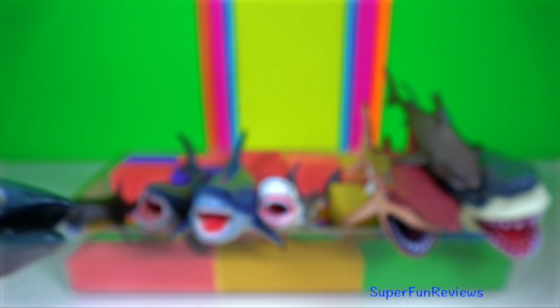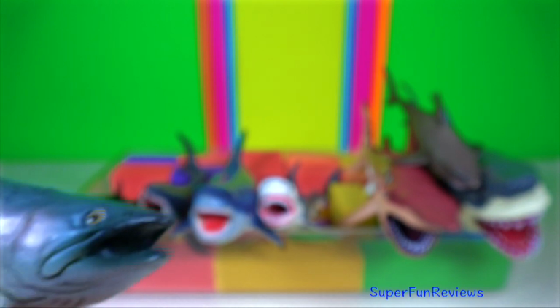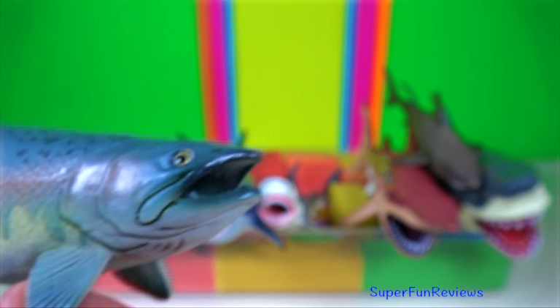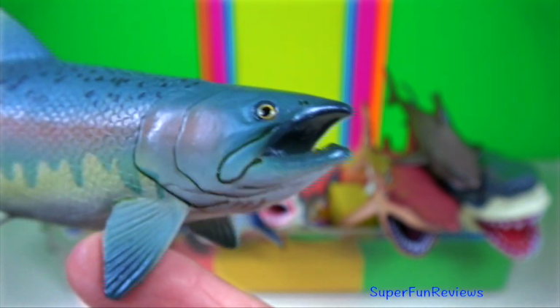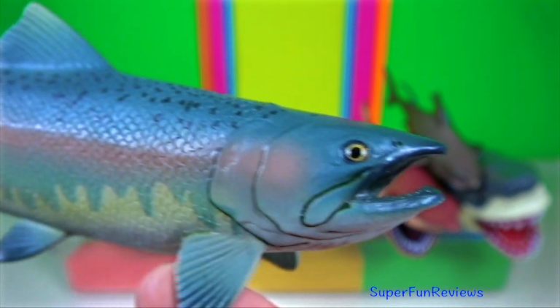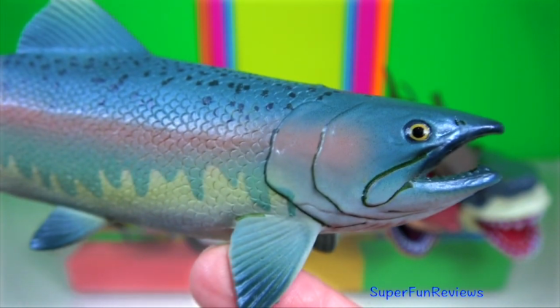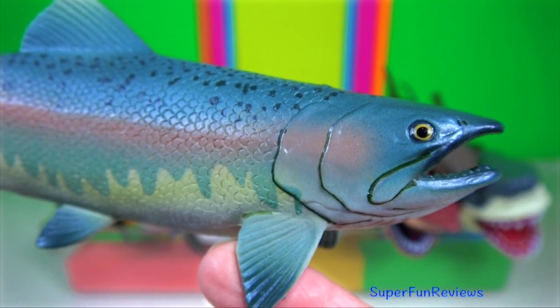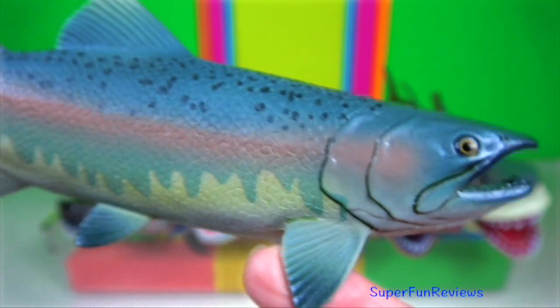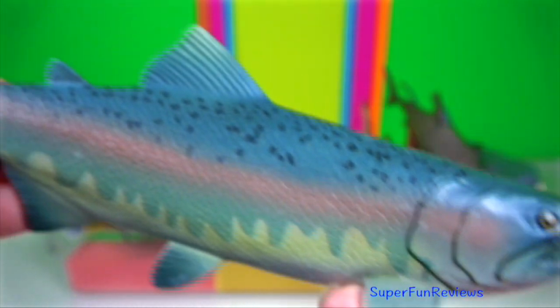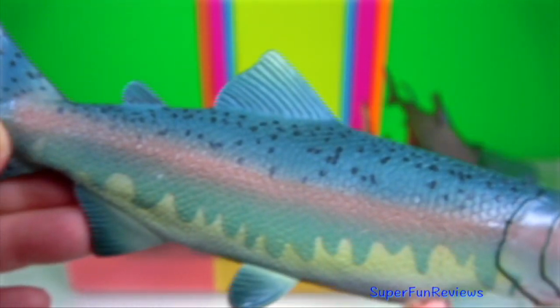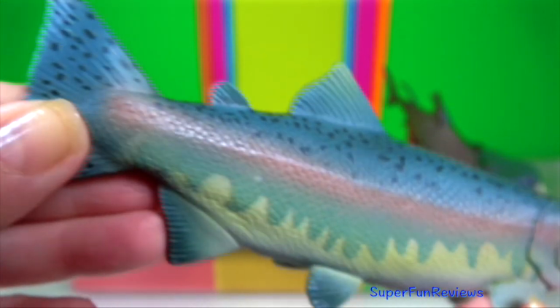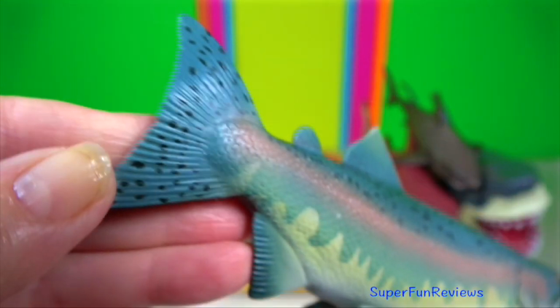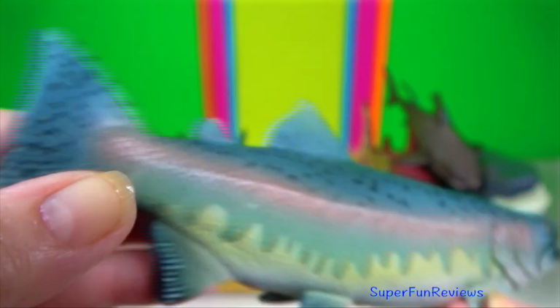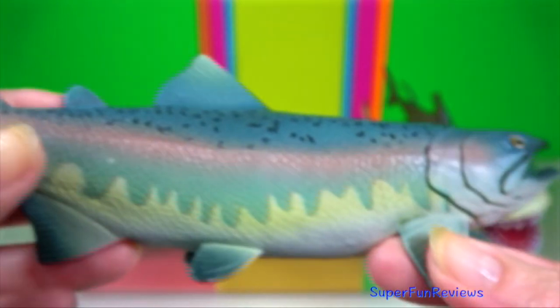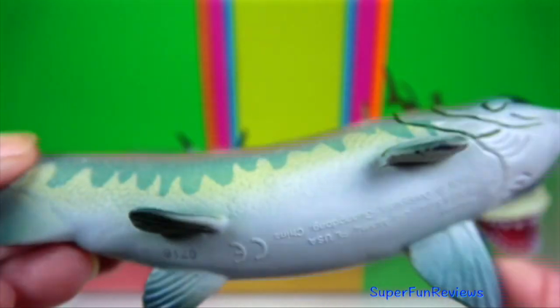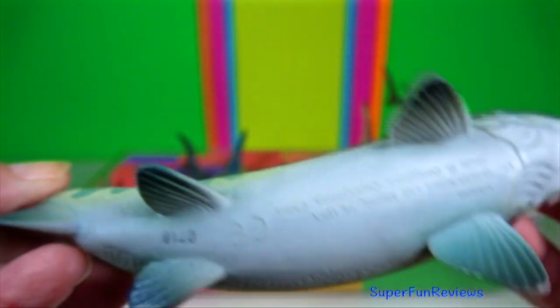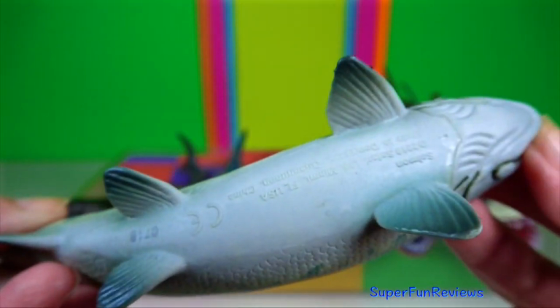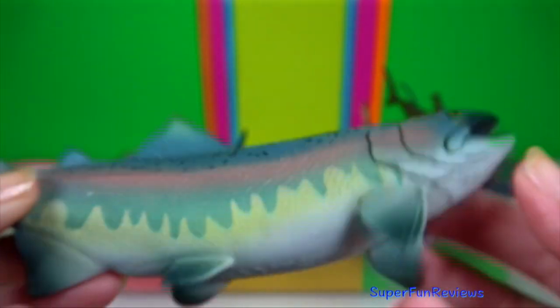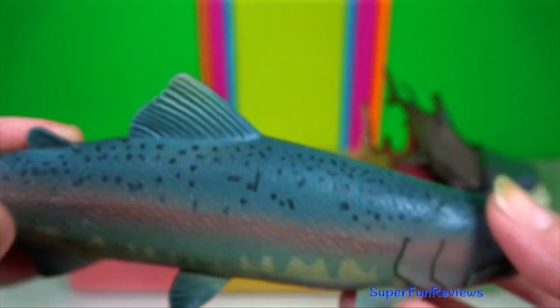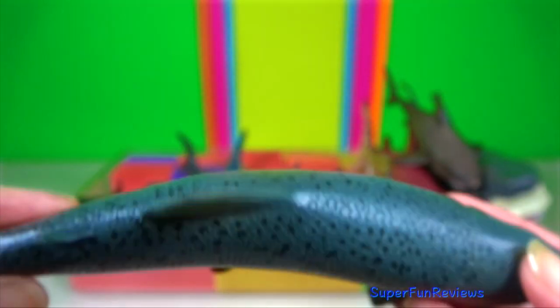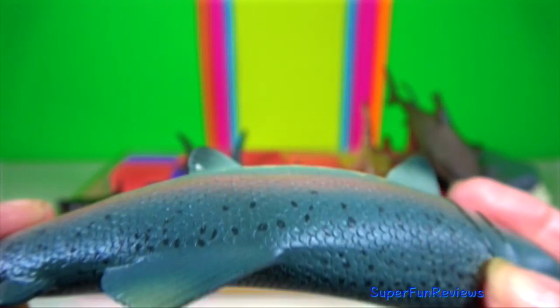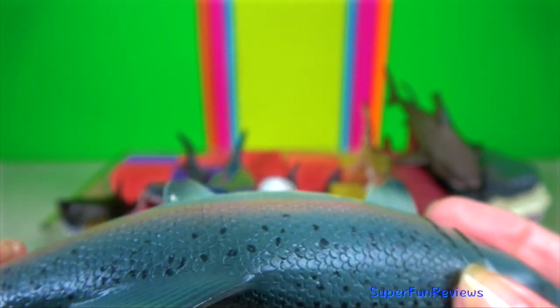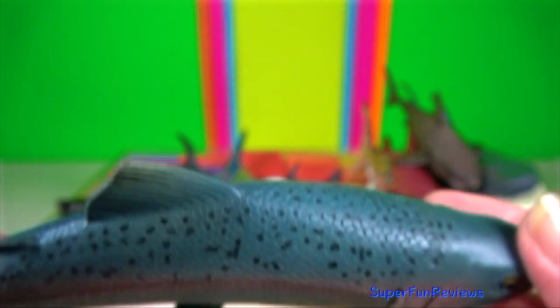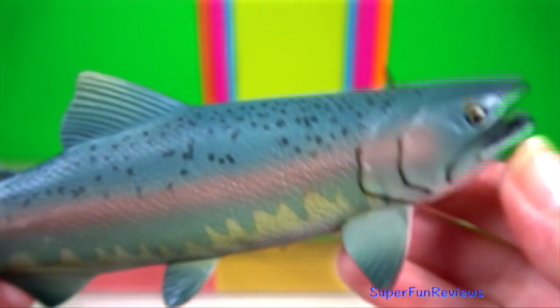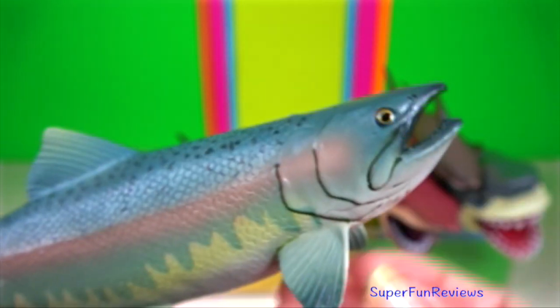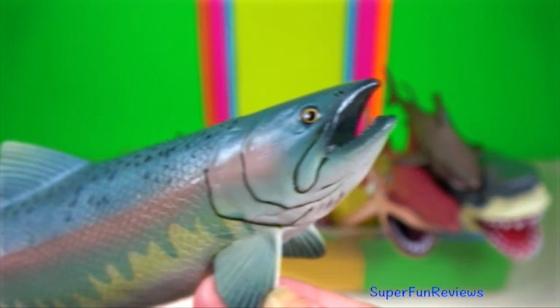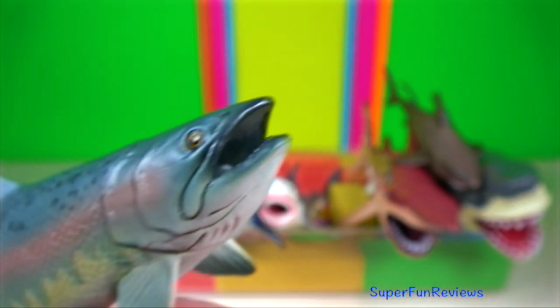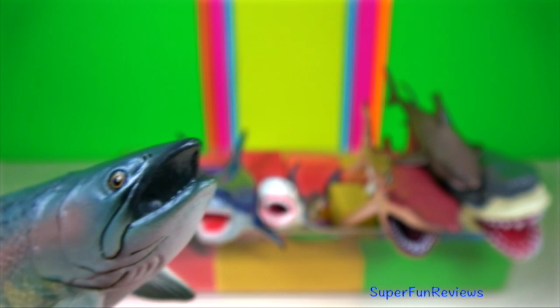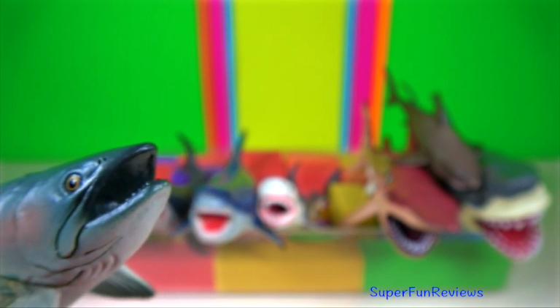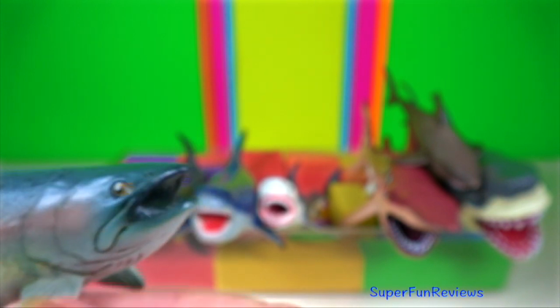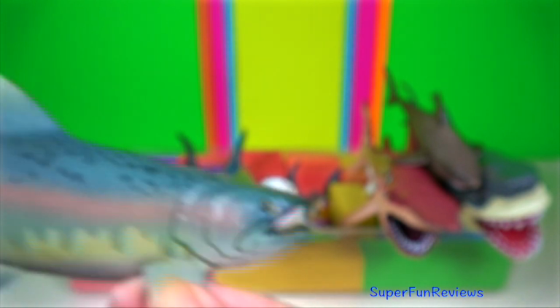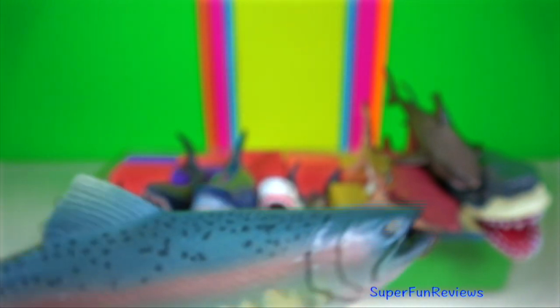Salmon. Typically, salmon are anadromous, which means they hatch in fresh water, migrate to the ocean, then return to fresh water to reproduce.